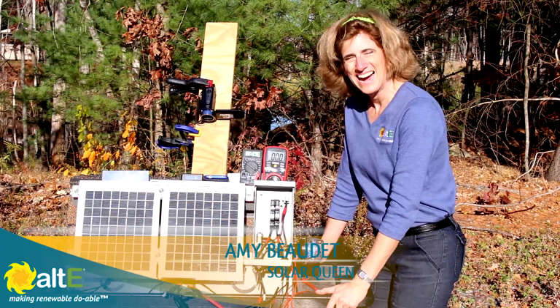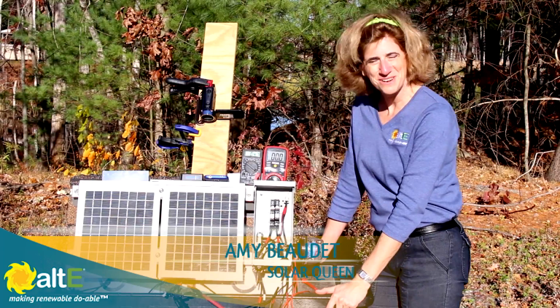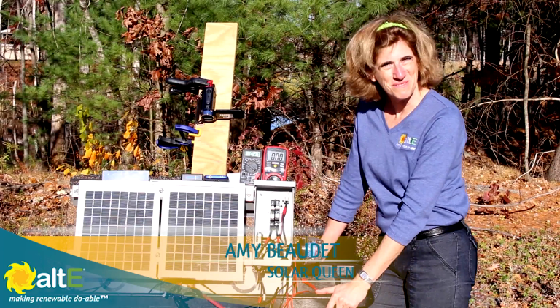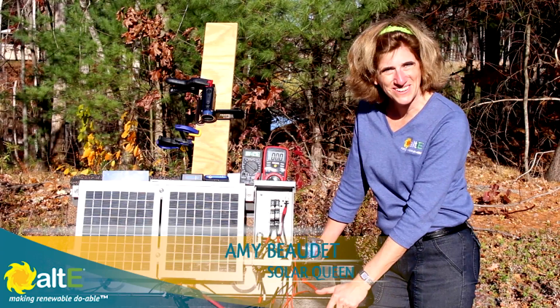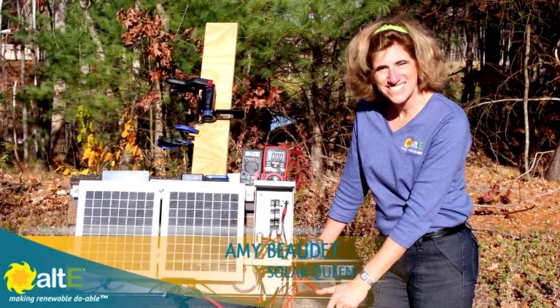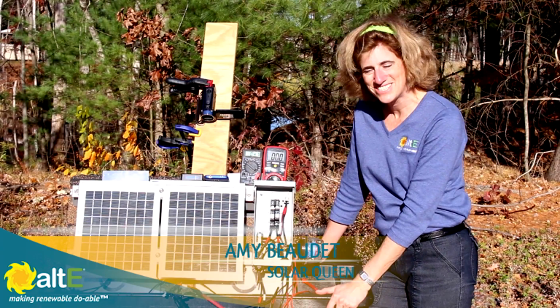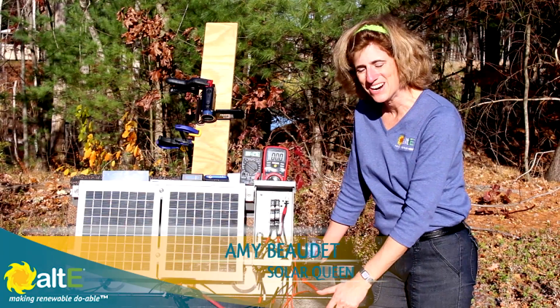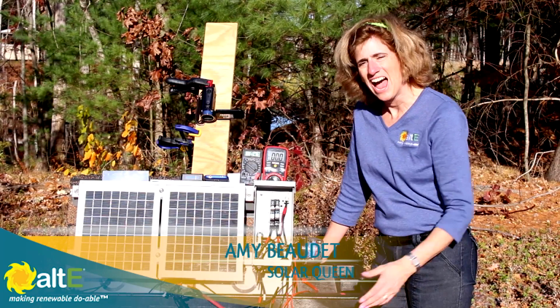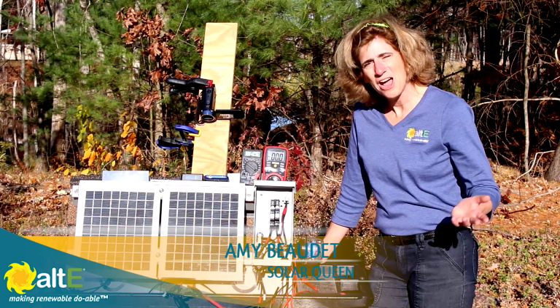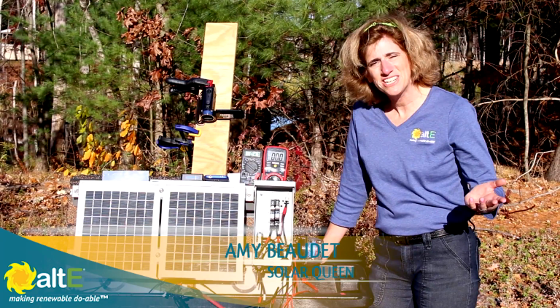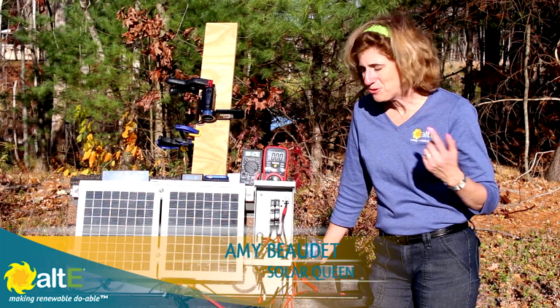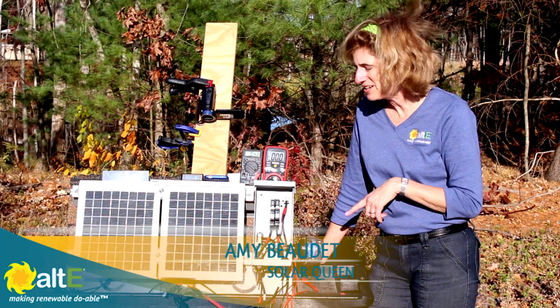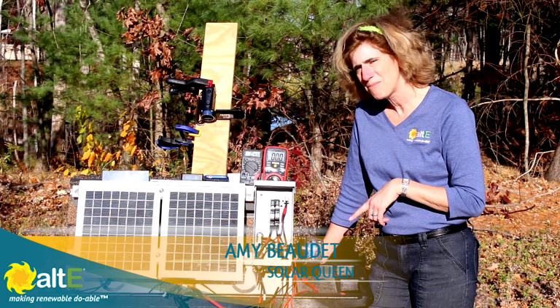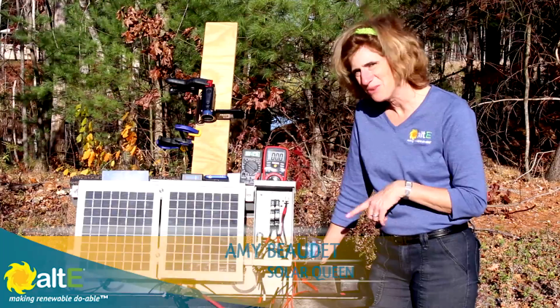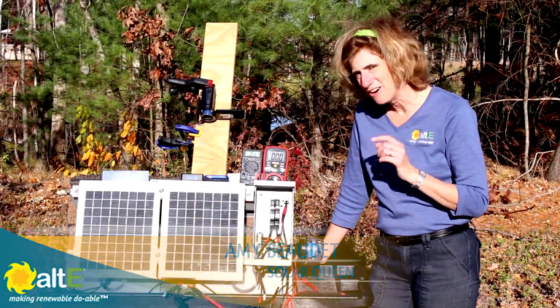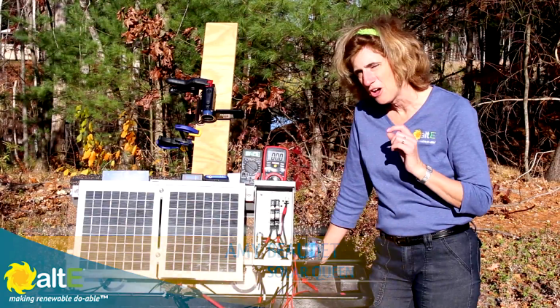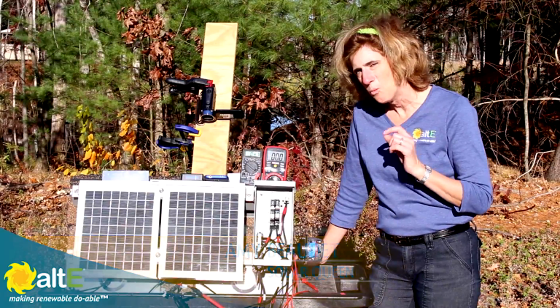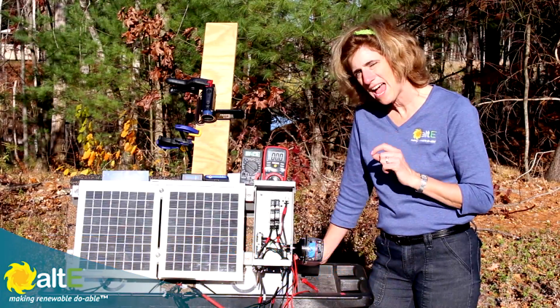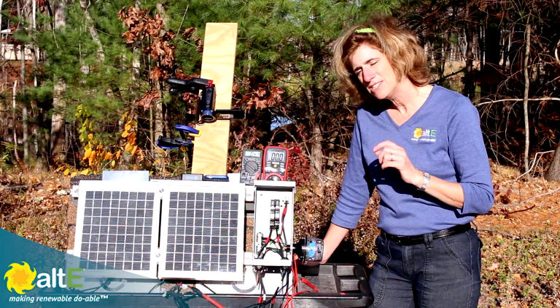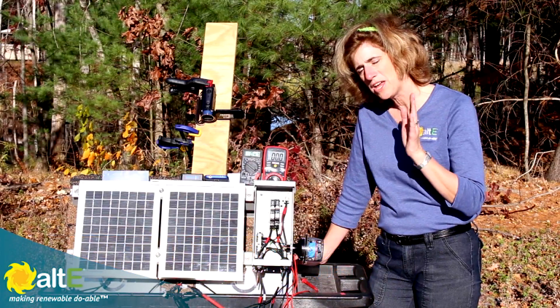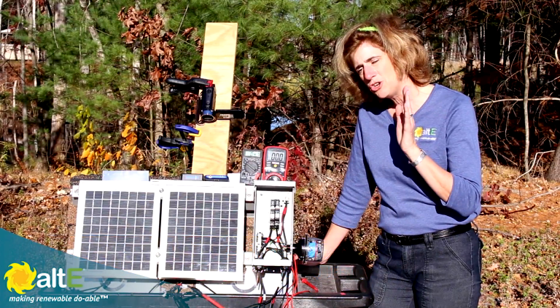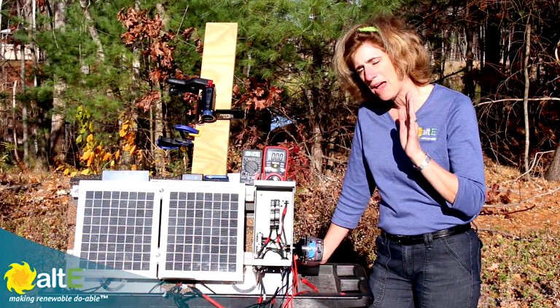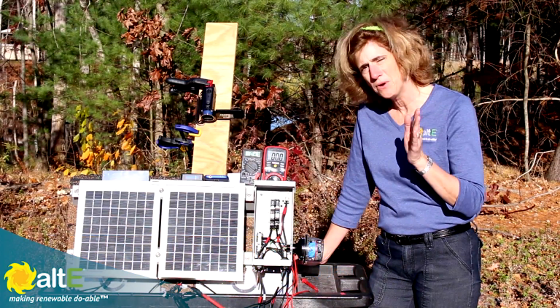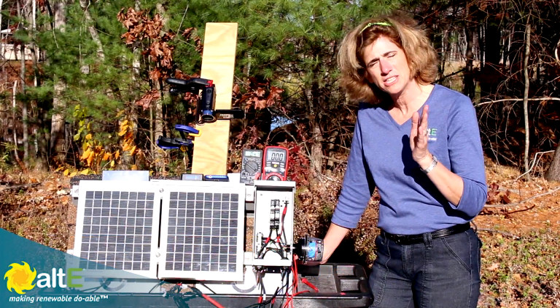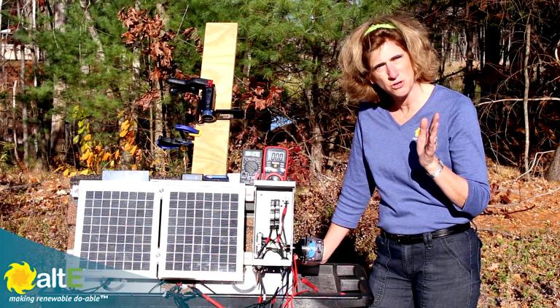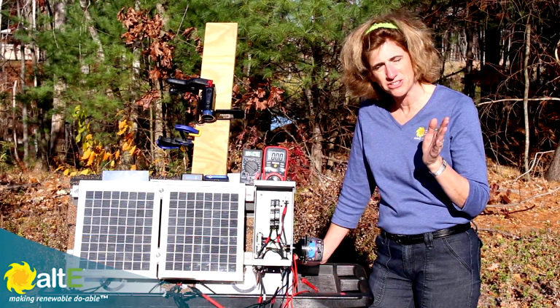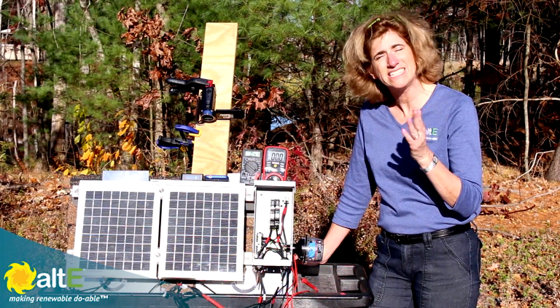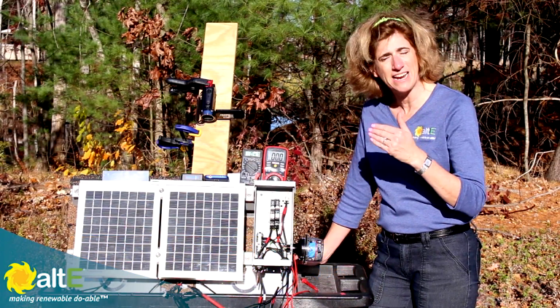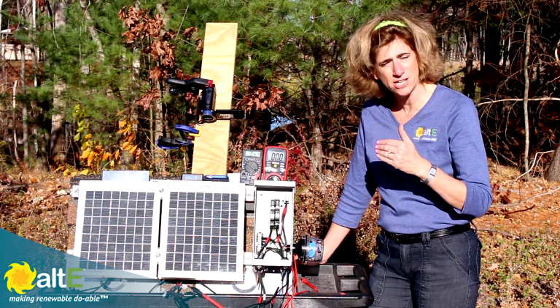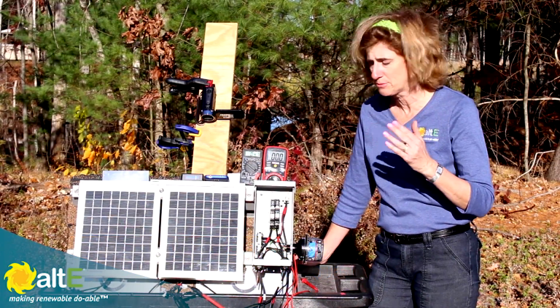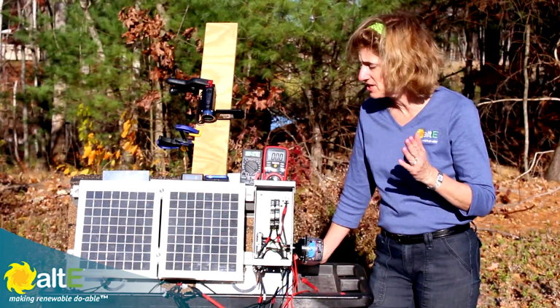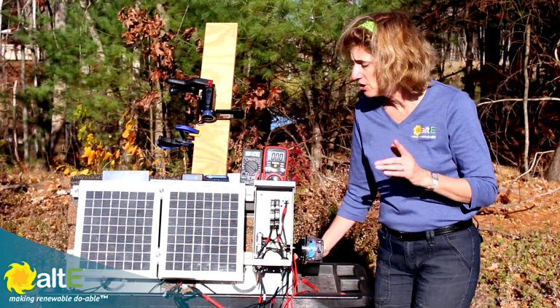Hi, I'm Amy at the Alt-E store. I want to give you a quick demo of what happens when you point the solar panels at different angles from the sun.